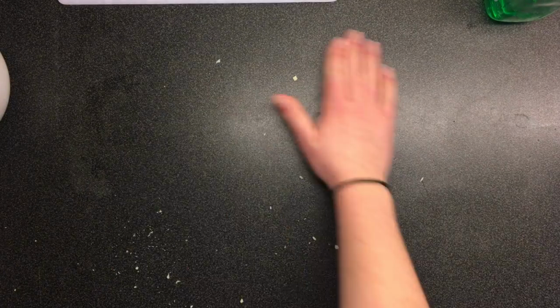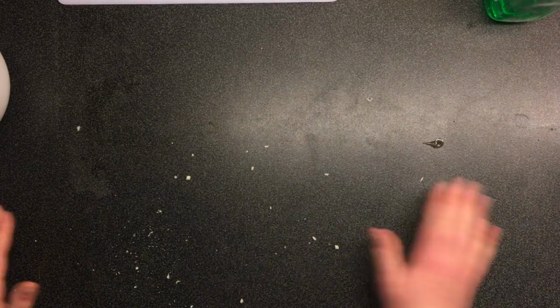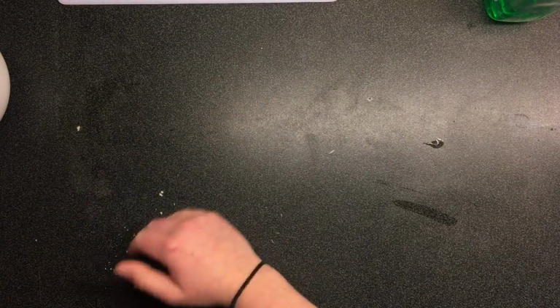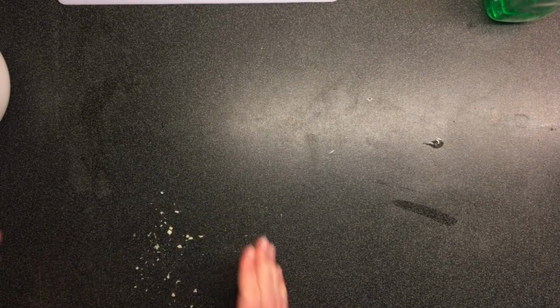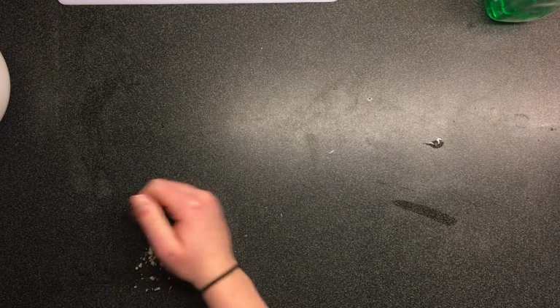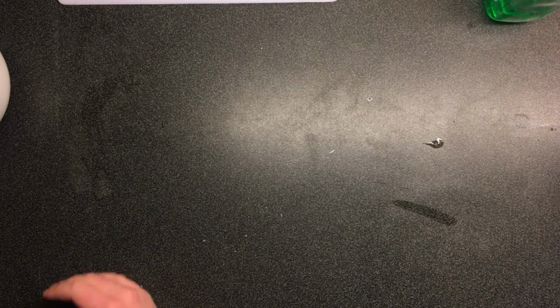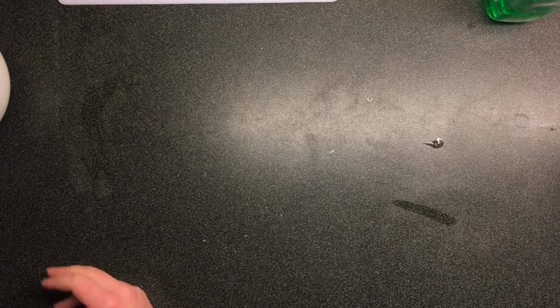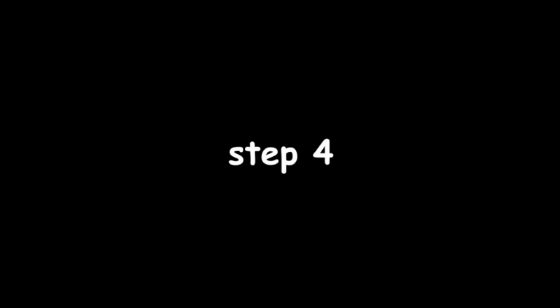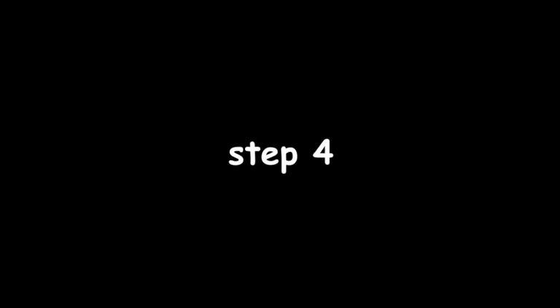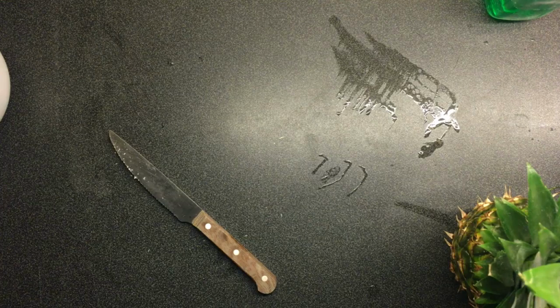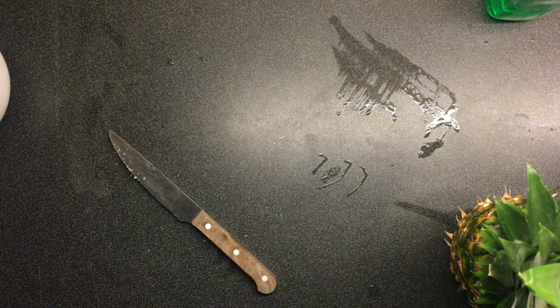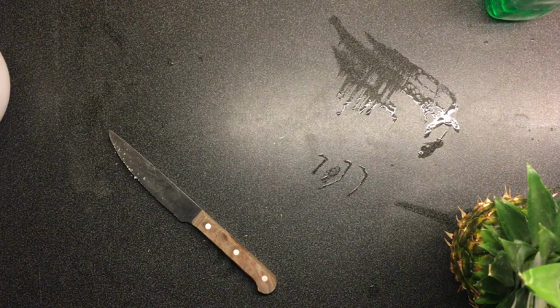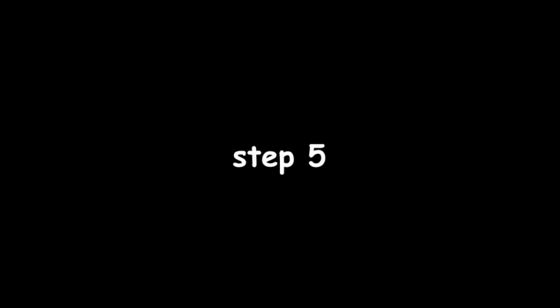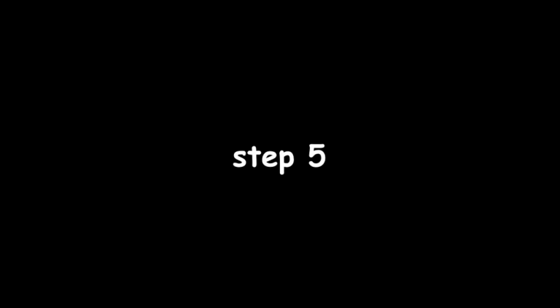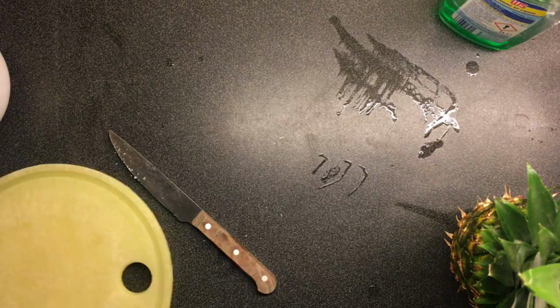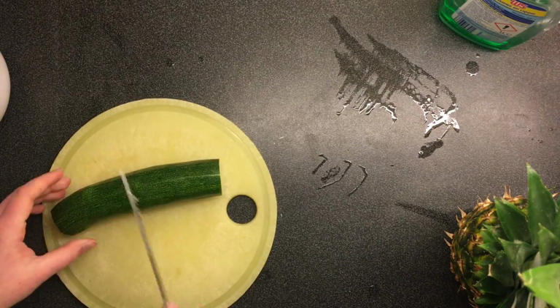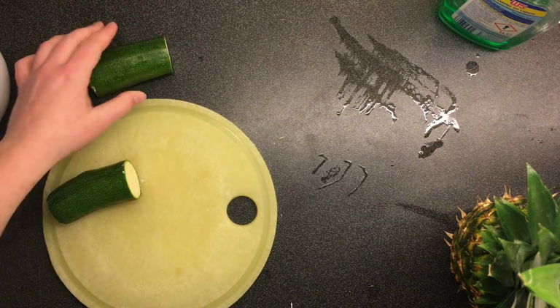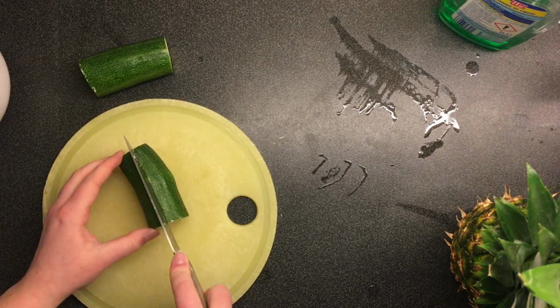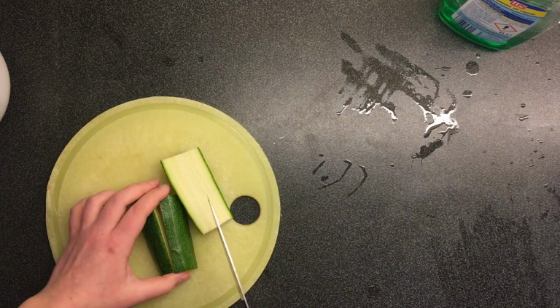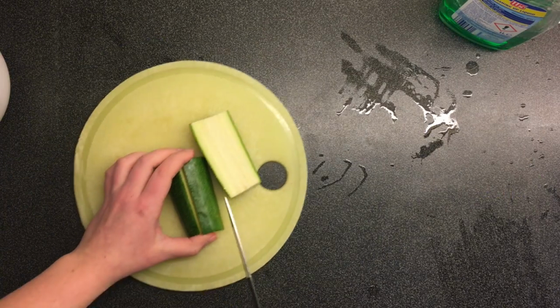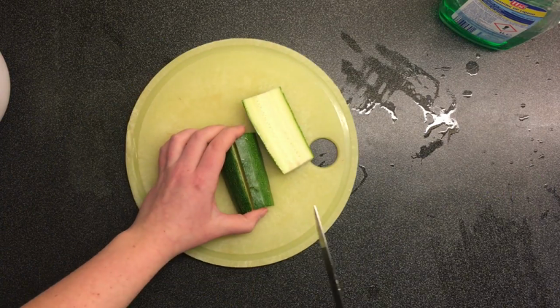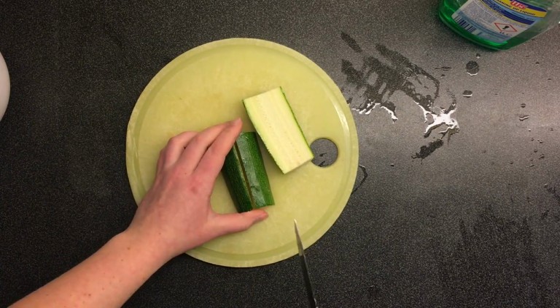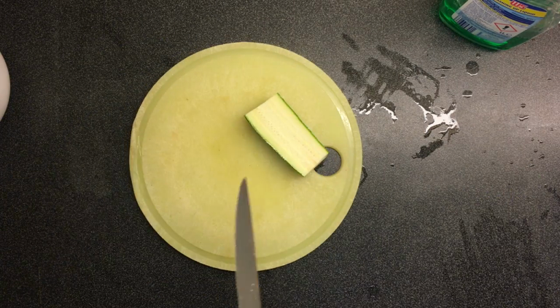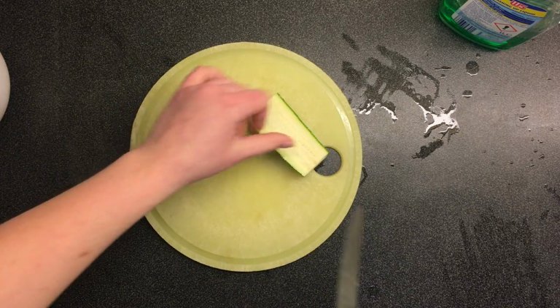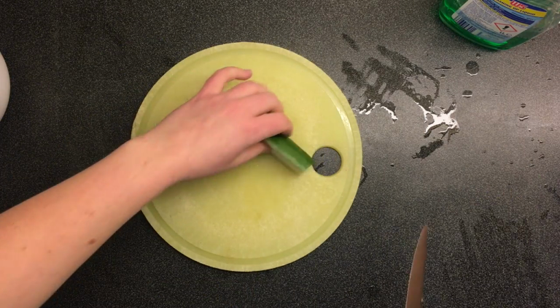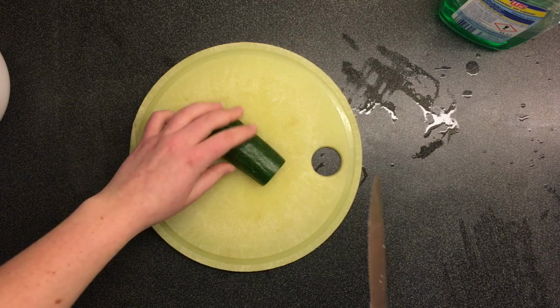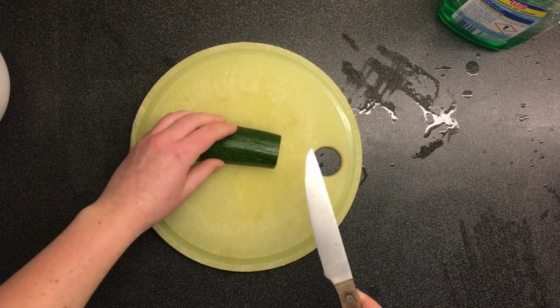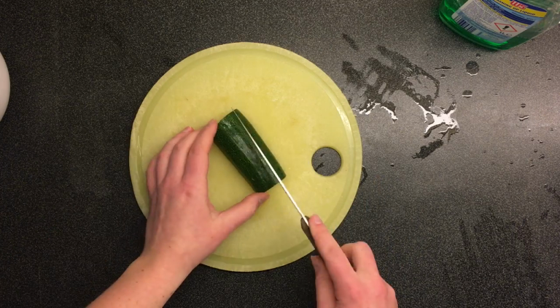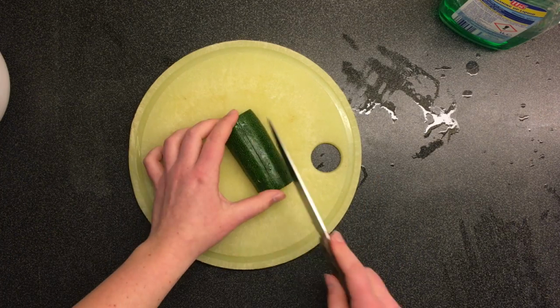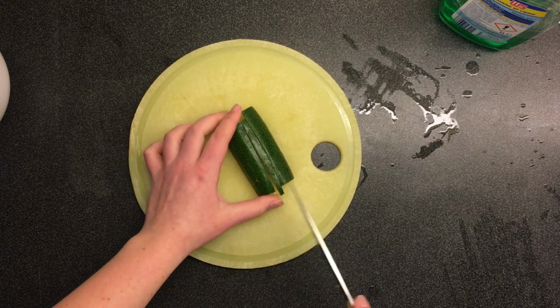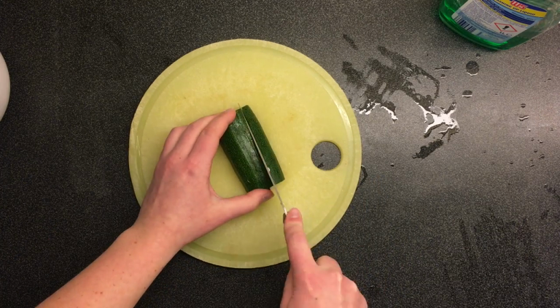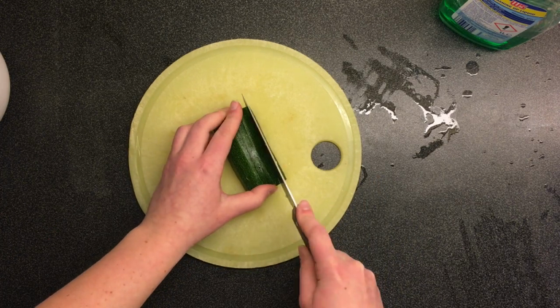Squish them all over the counter. Step 4: pineapple. Step 5: cut up some zucchini, then realize the cutting board isn't centered and it's driving you nuts. Now cut up more than you'll actually use.